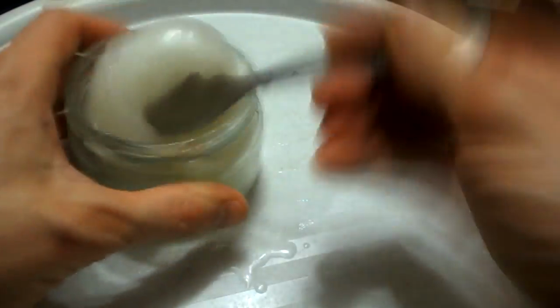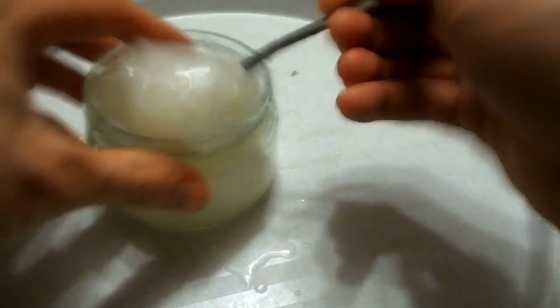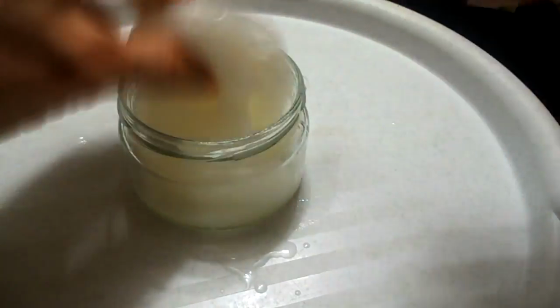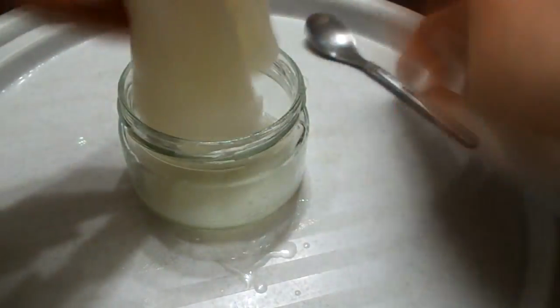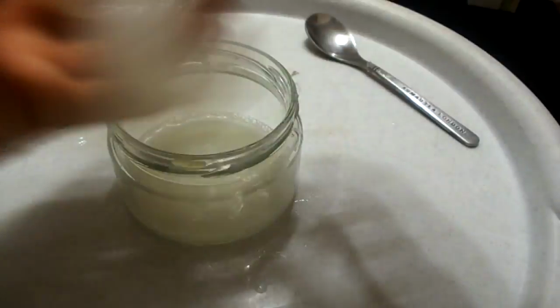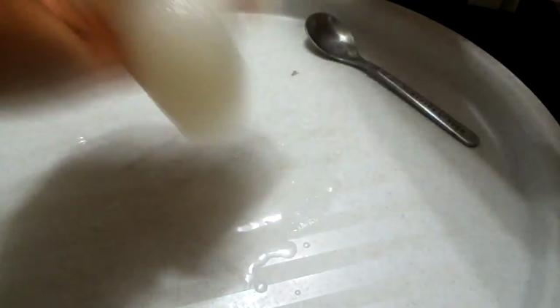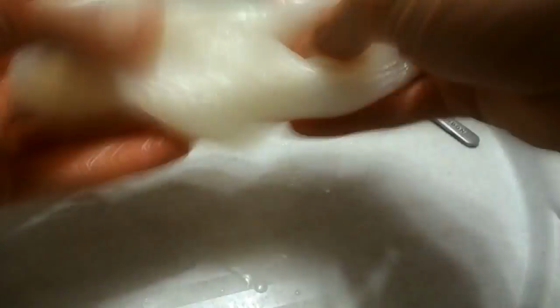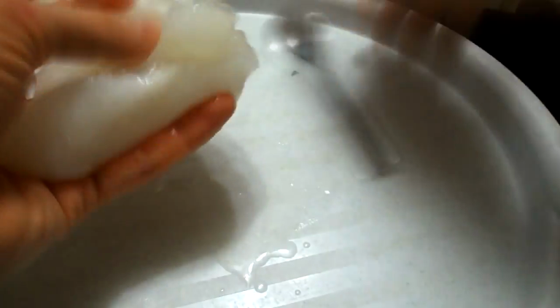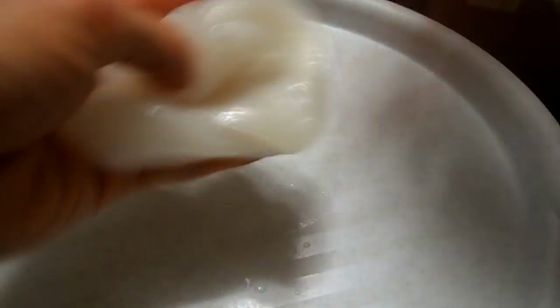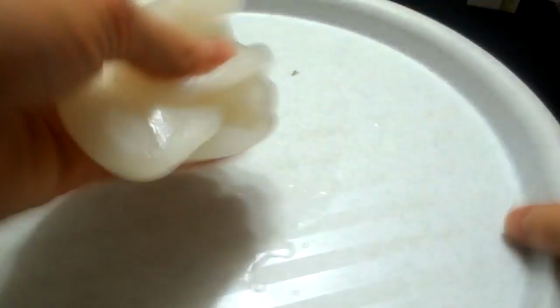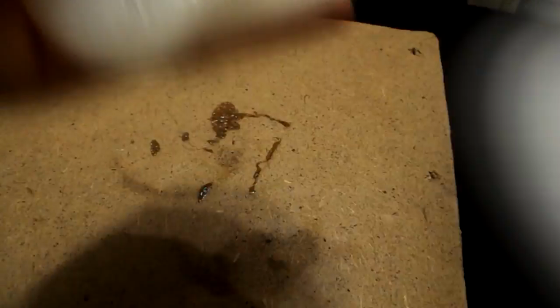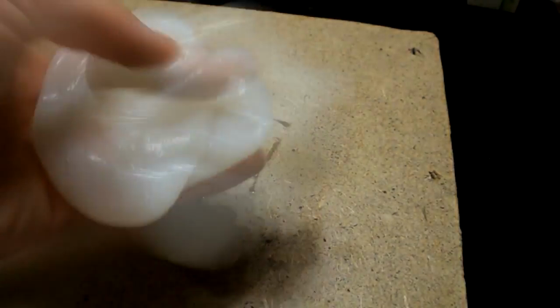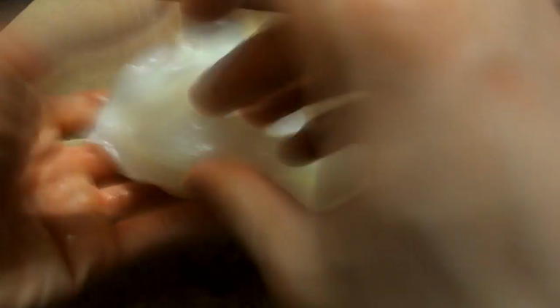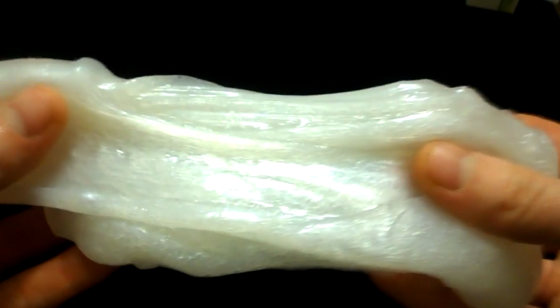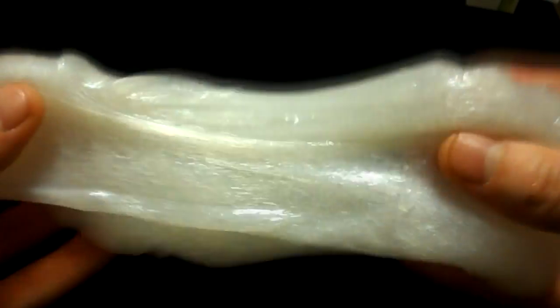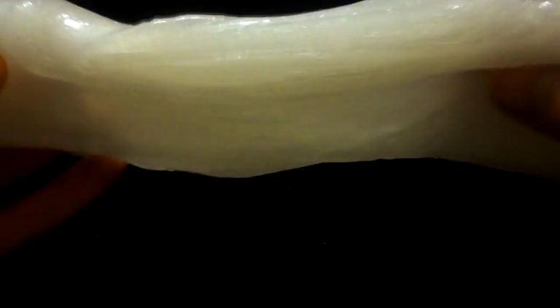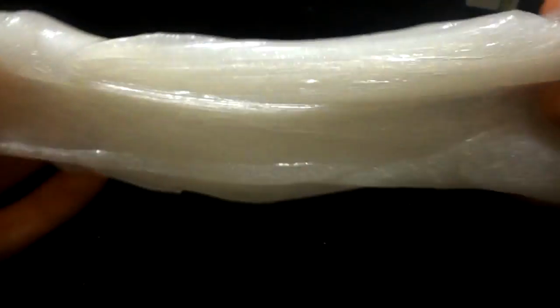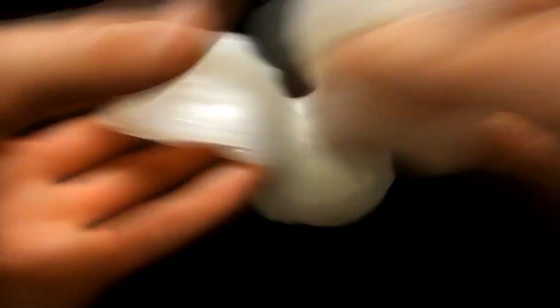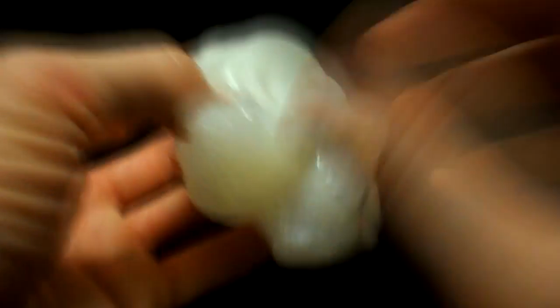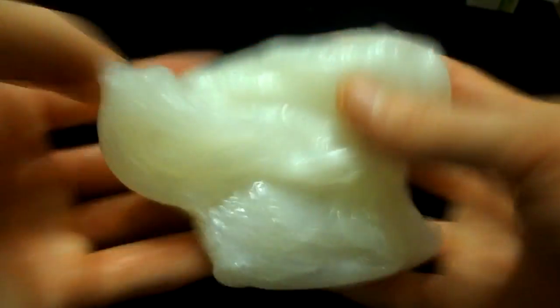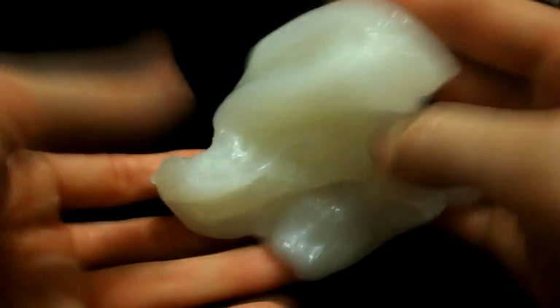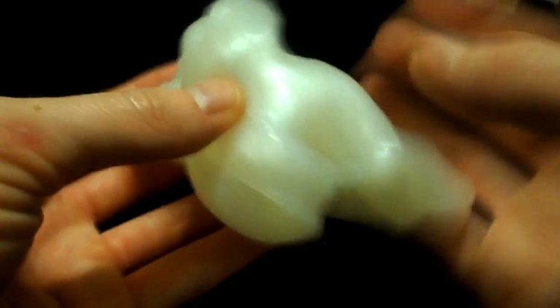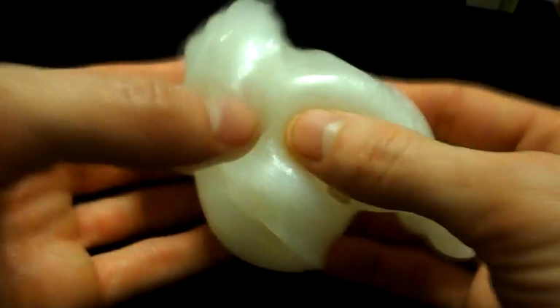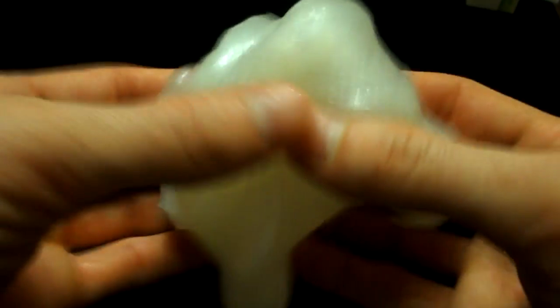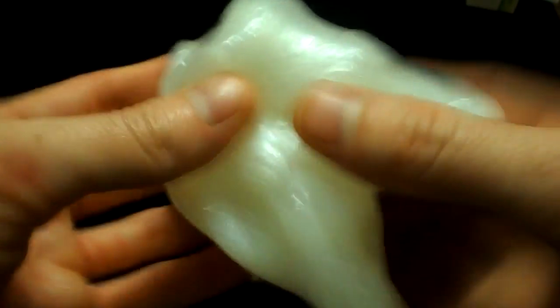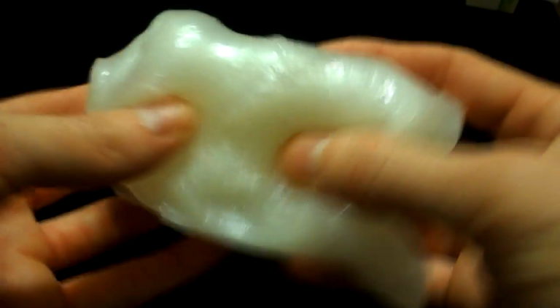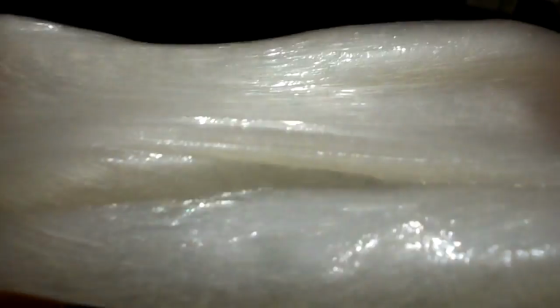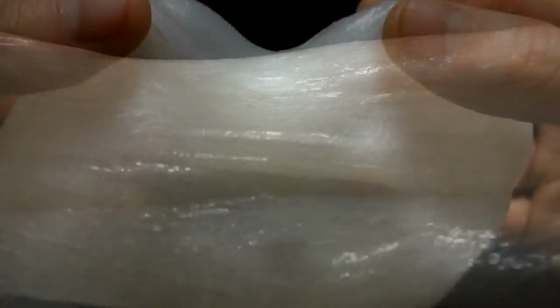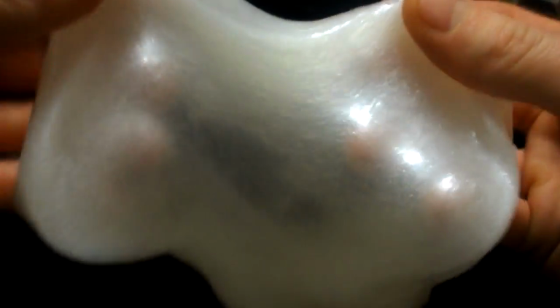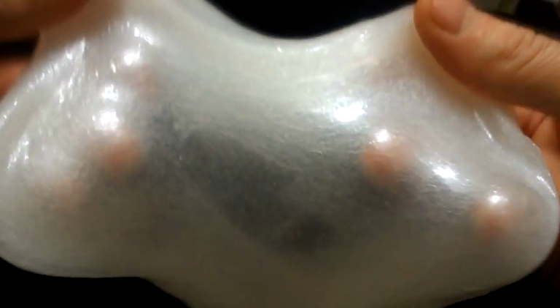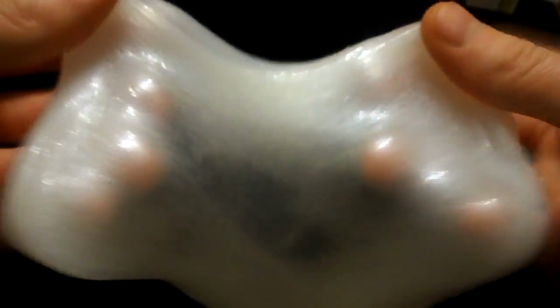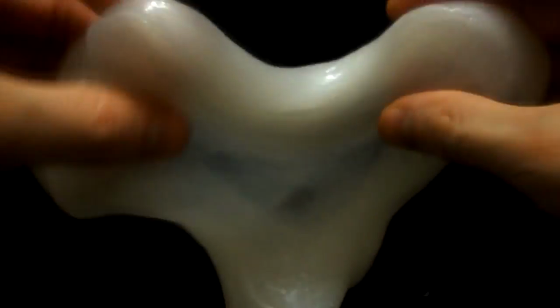As a result, I received a cool slime which doesn't stick to hands. It stretches like chewing gum and I think it is even better than the store-bought kind.